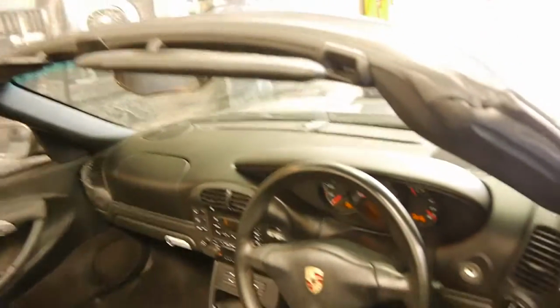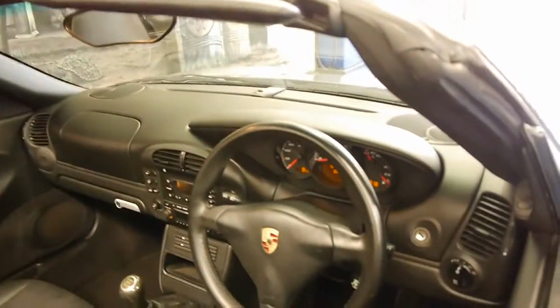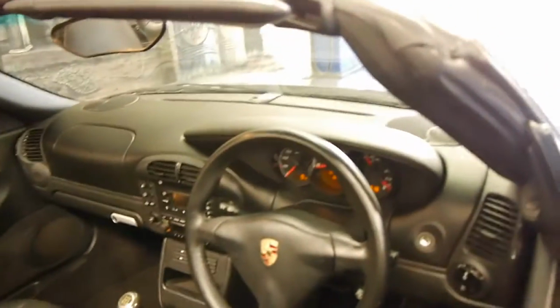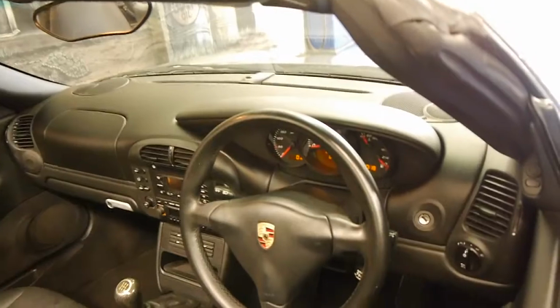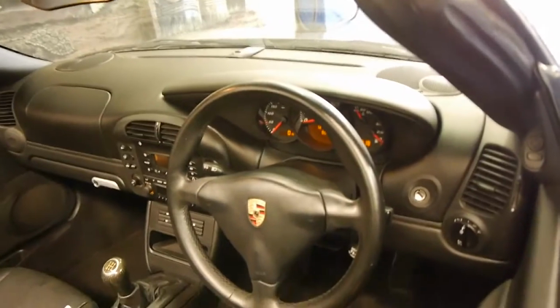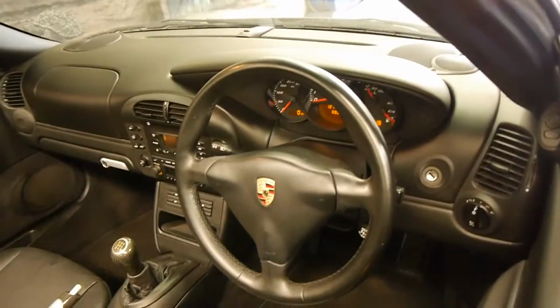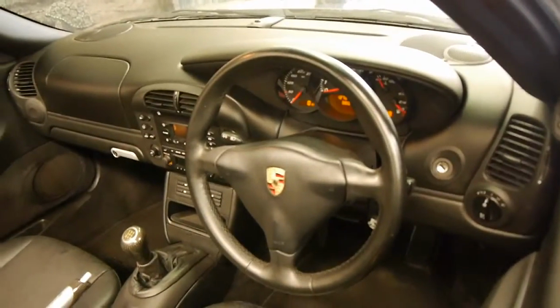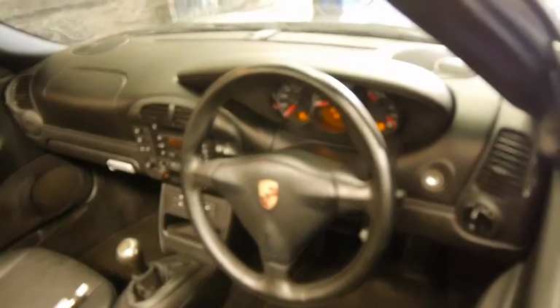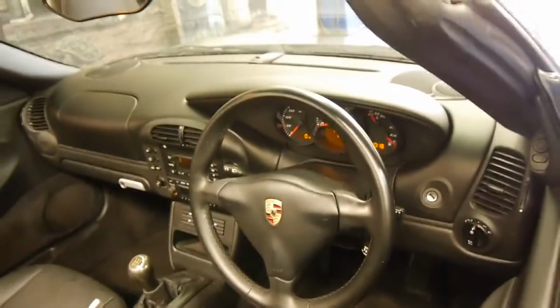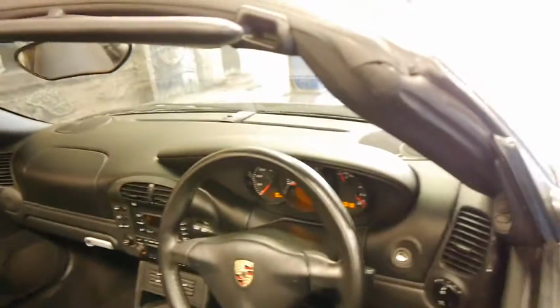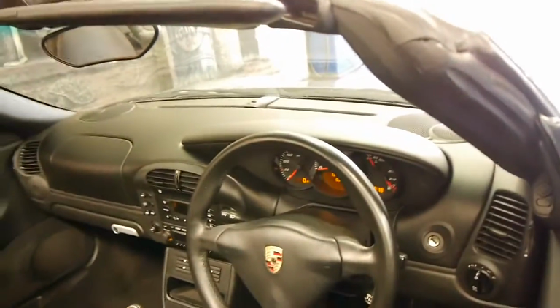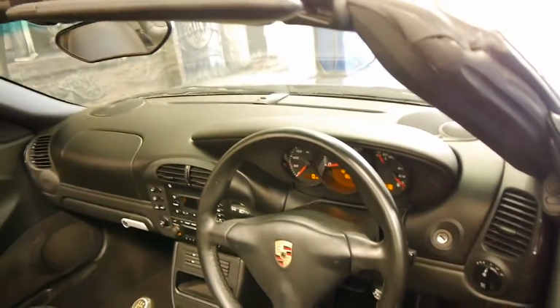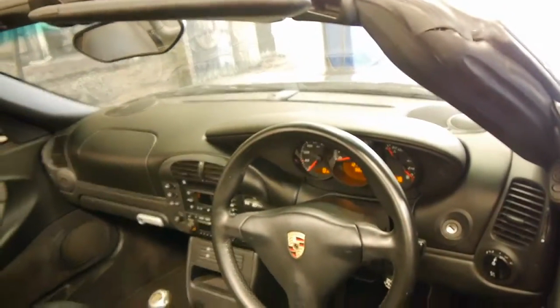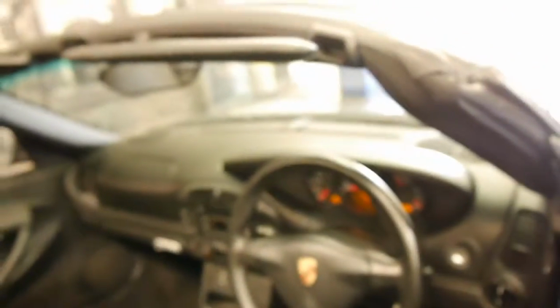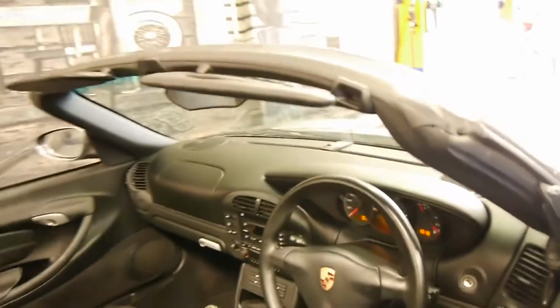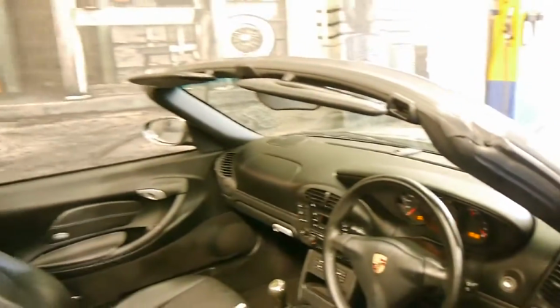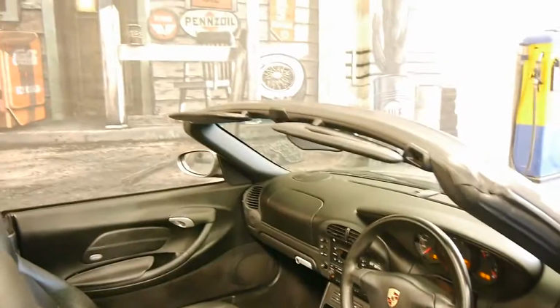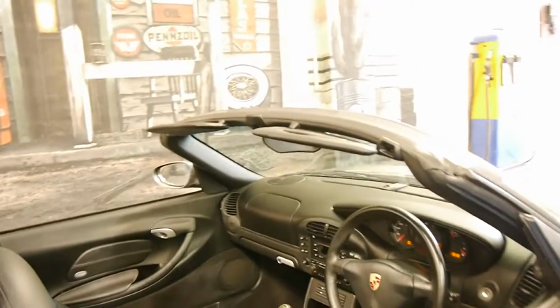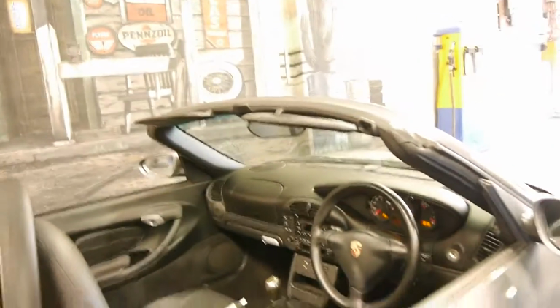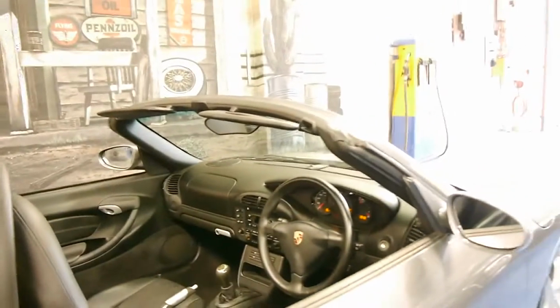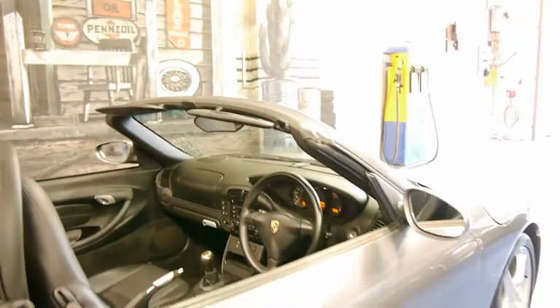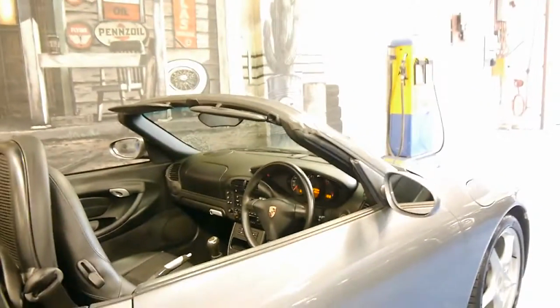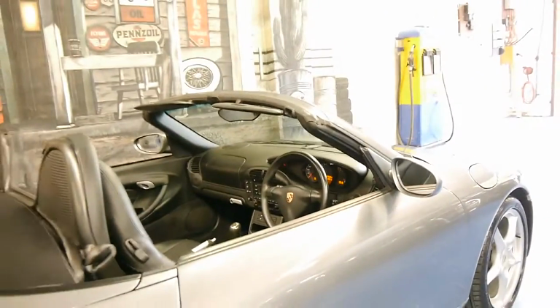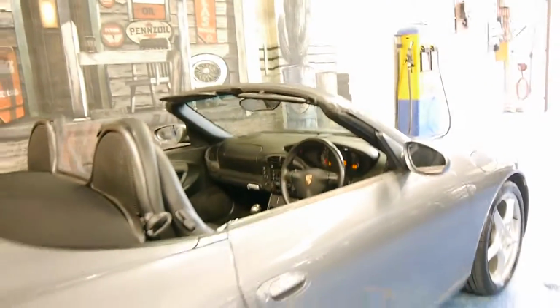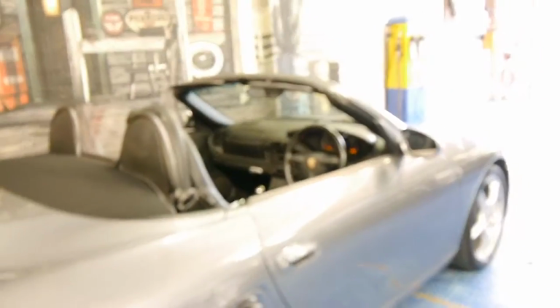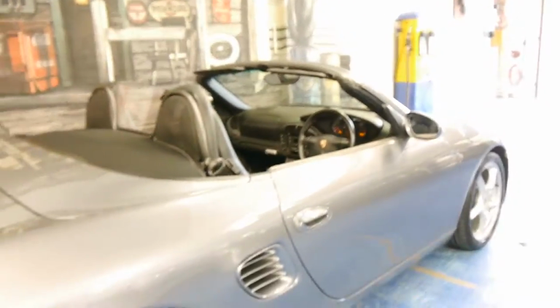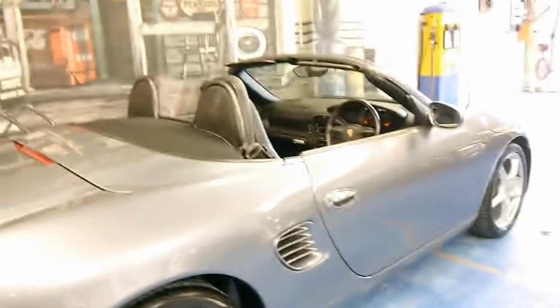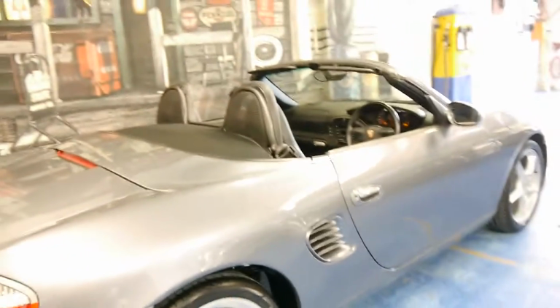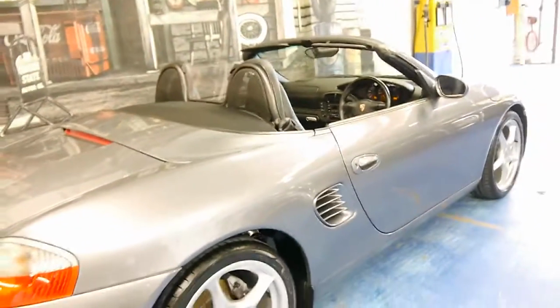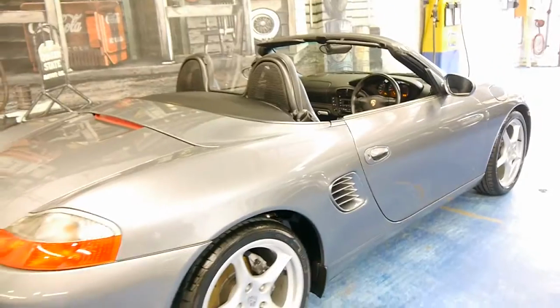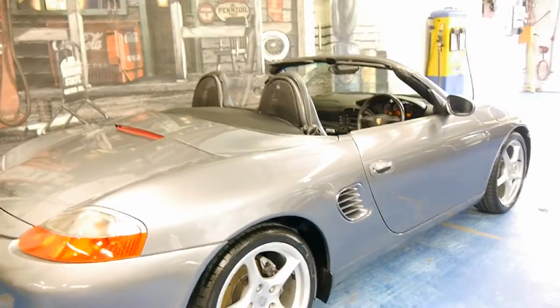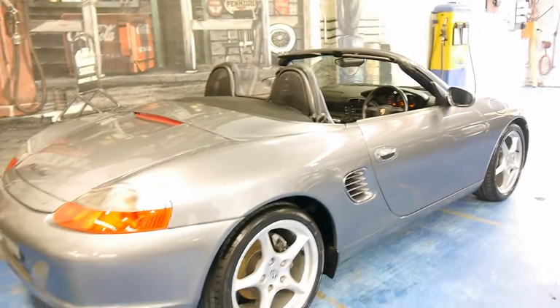It's got the three-spoke steering wheel. It's got cruise control, which they all had. It's just a very, very nice example.